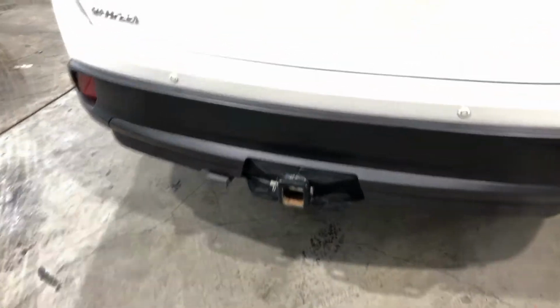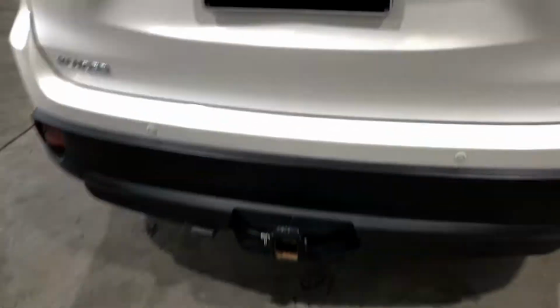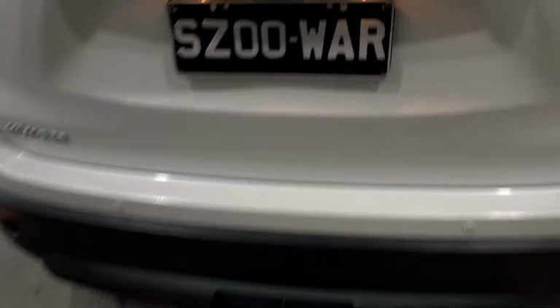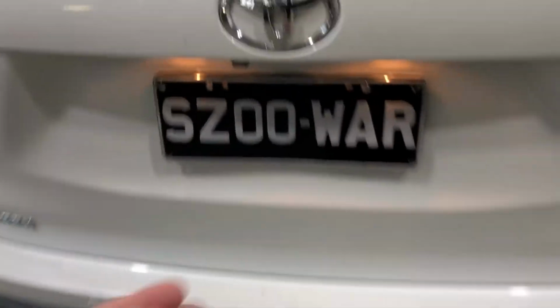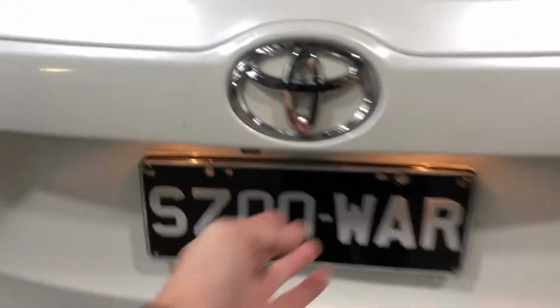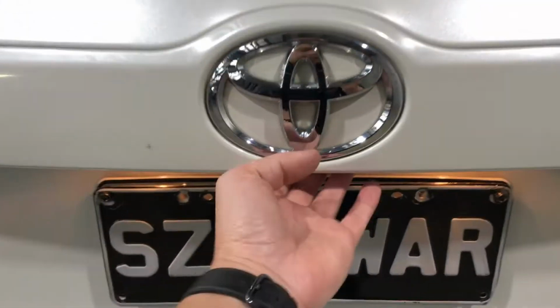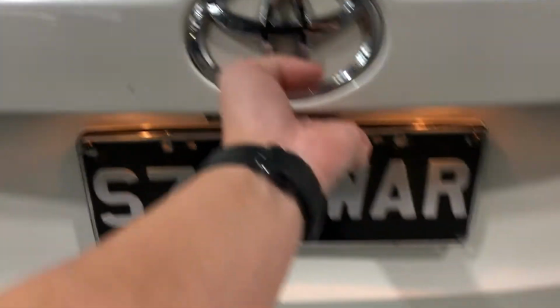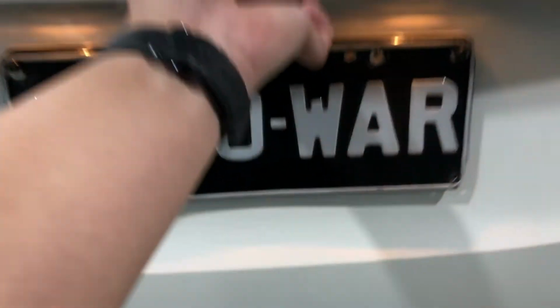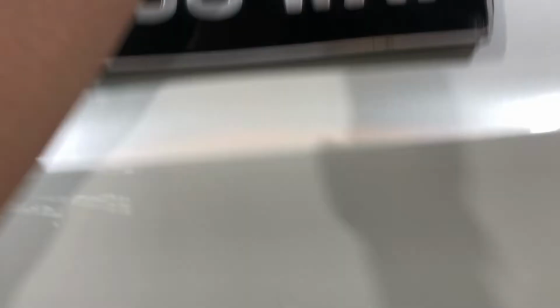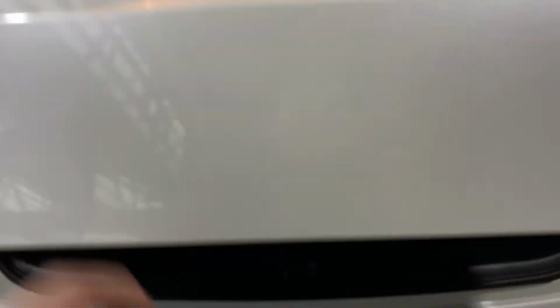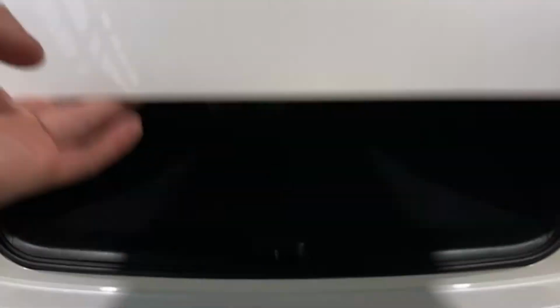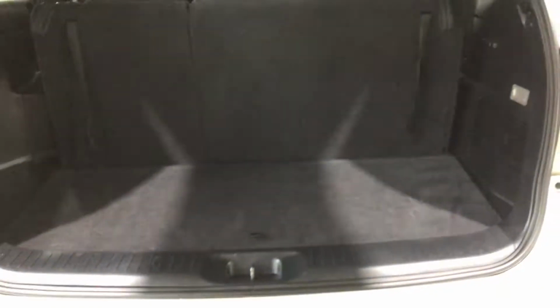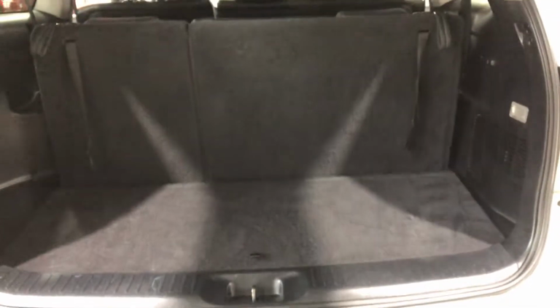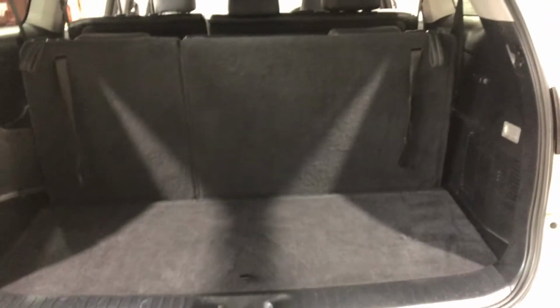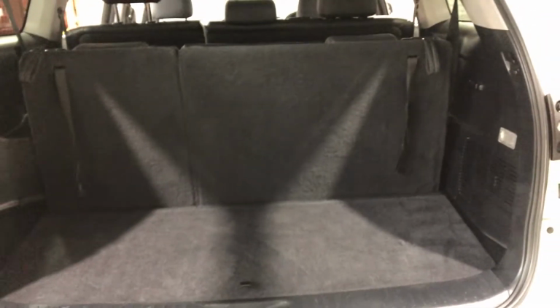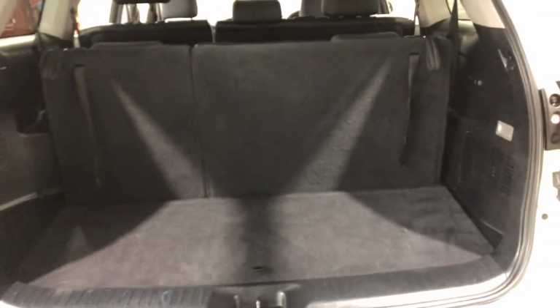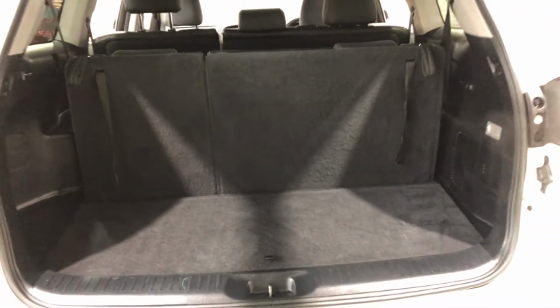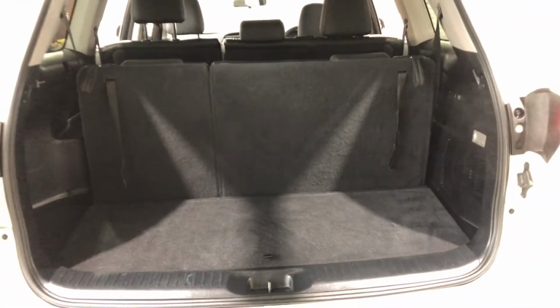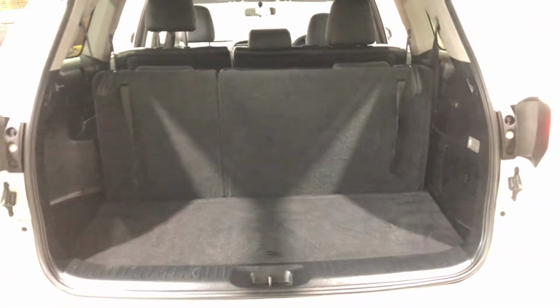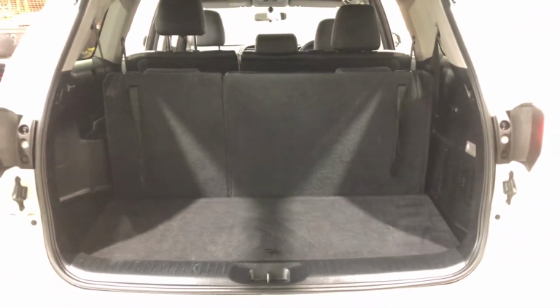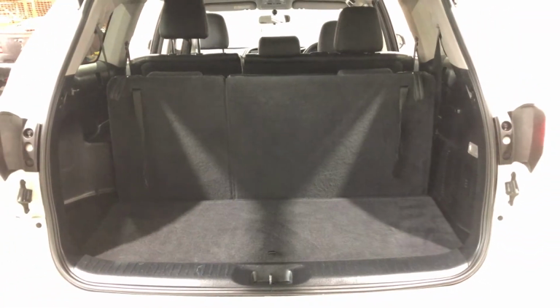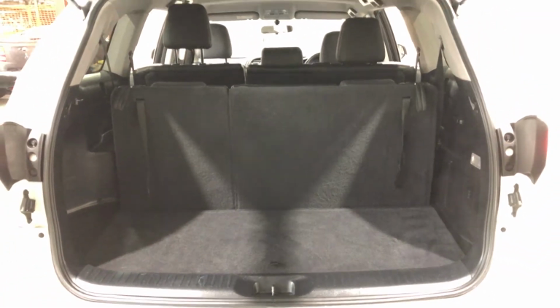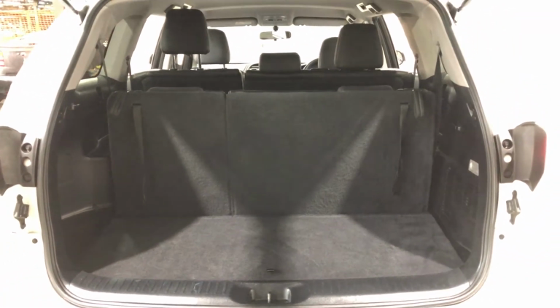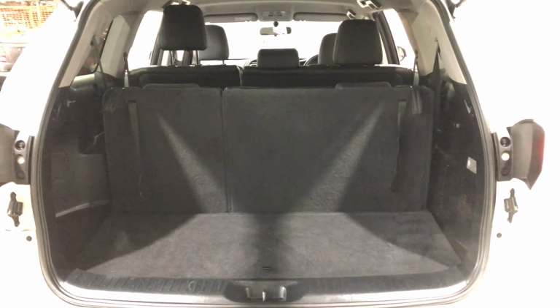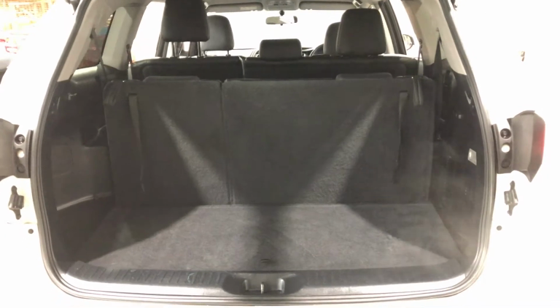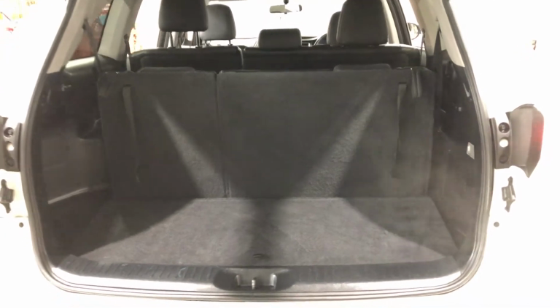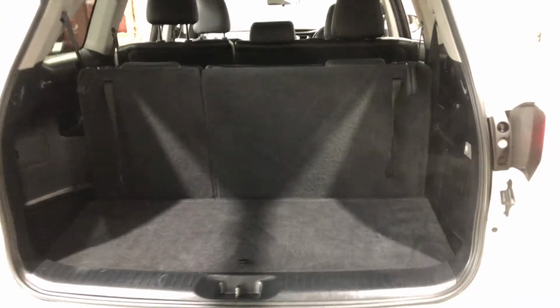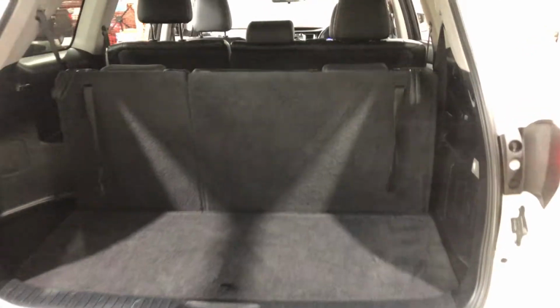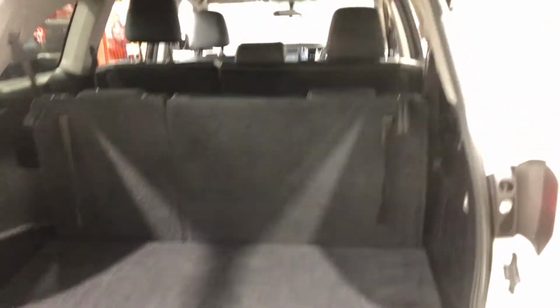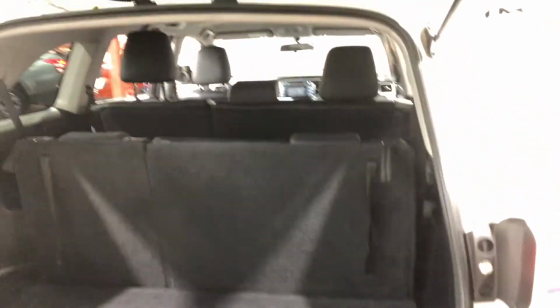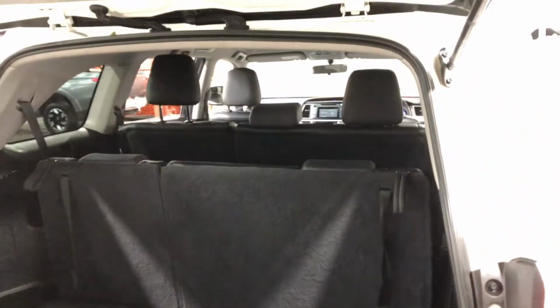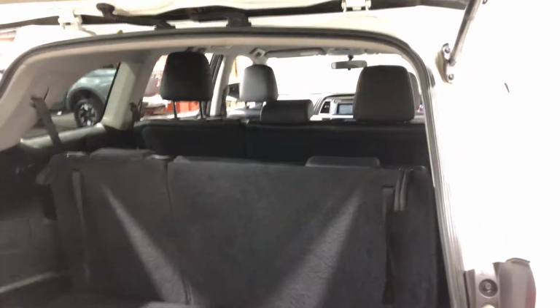As we jump into the boot, being a seven-seated vehicle, you'd be quite surprised how big the boot space is still, even with the back row up. If you ever need more space, the two back seats do fold down, and the middle row does fold forward.